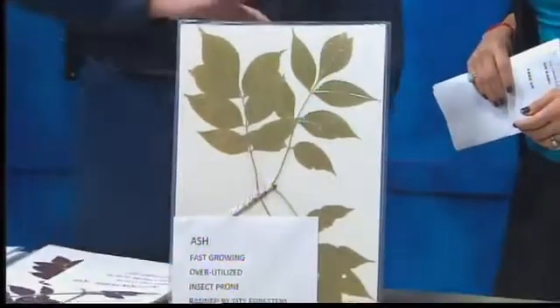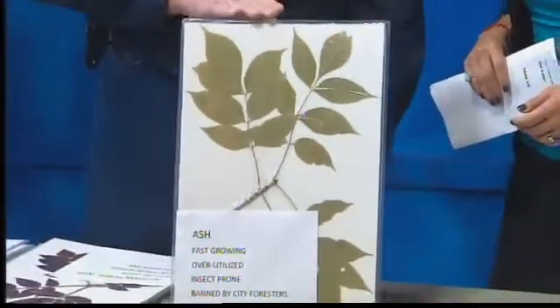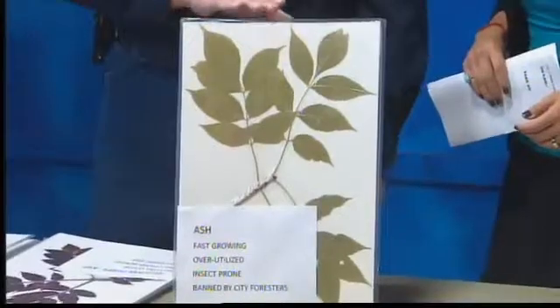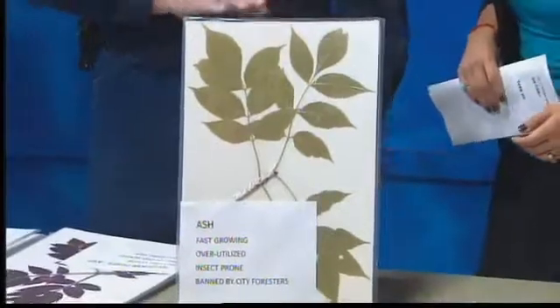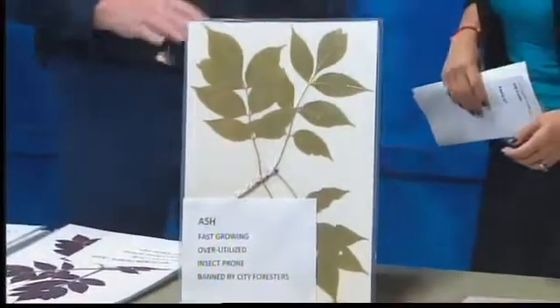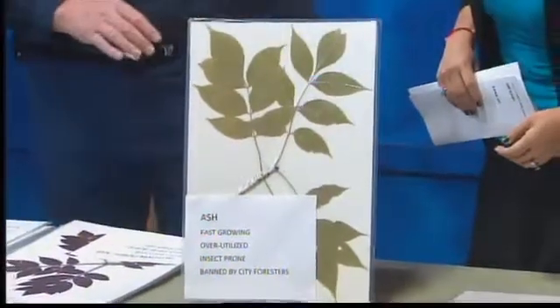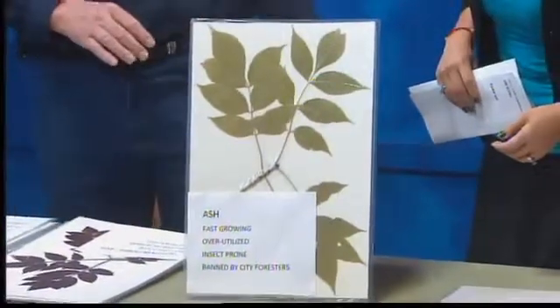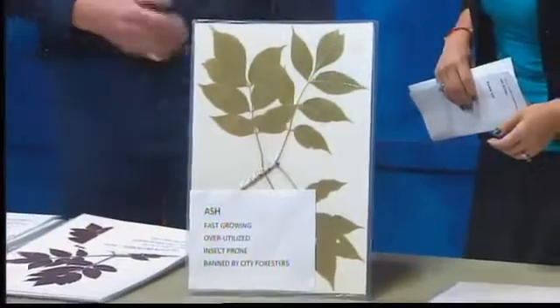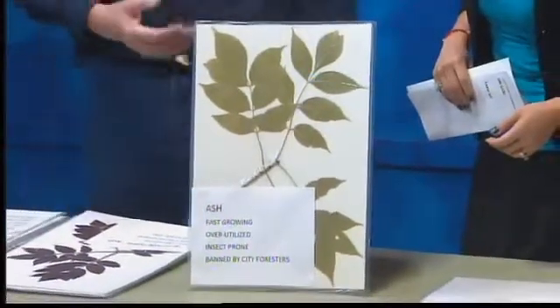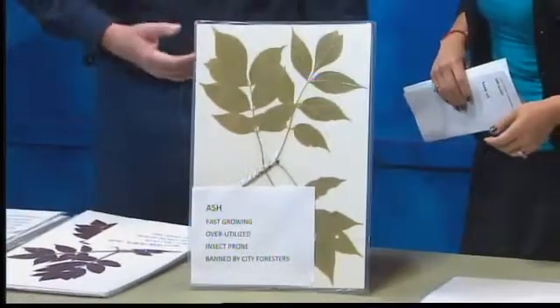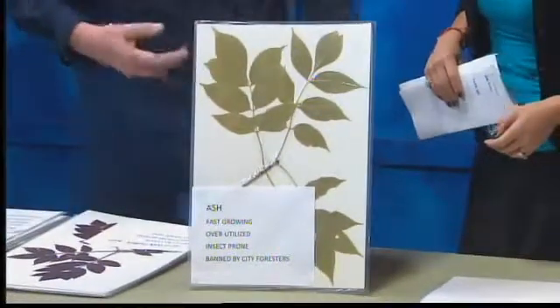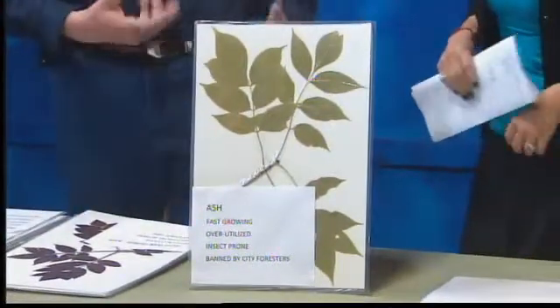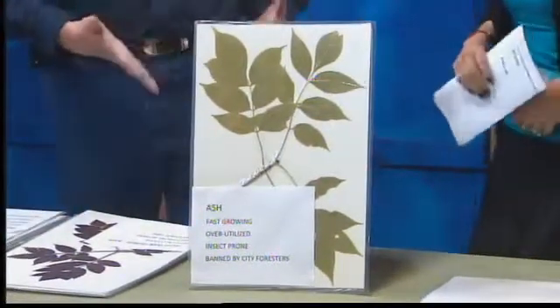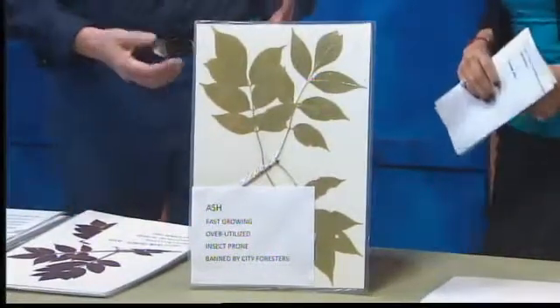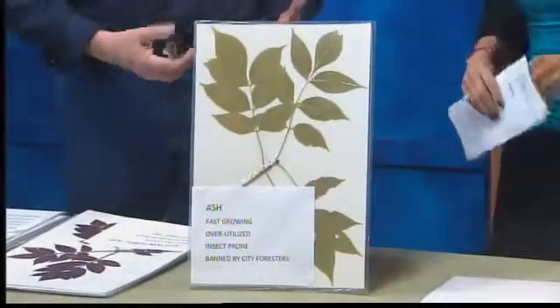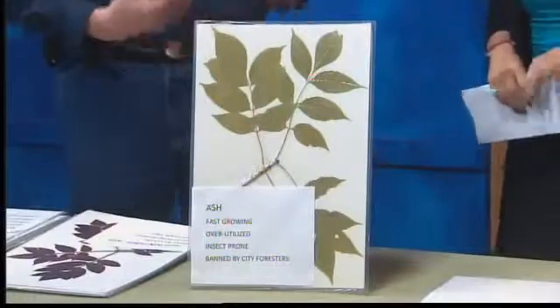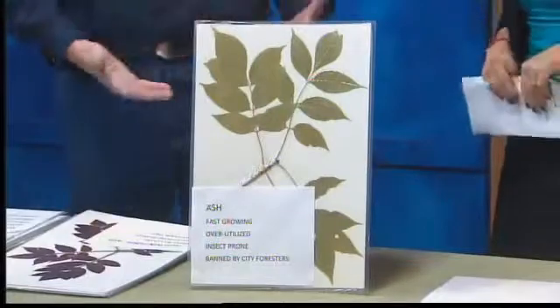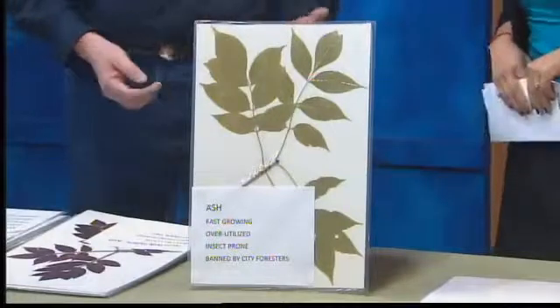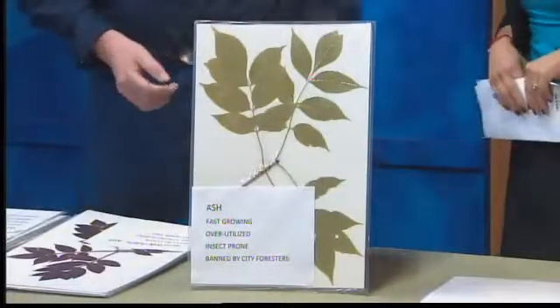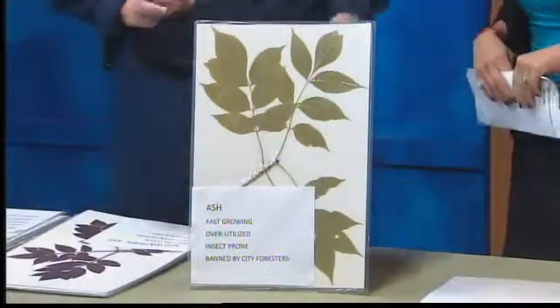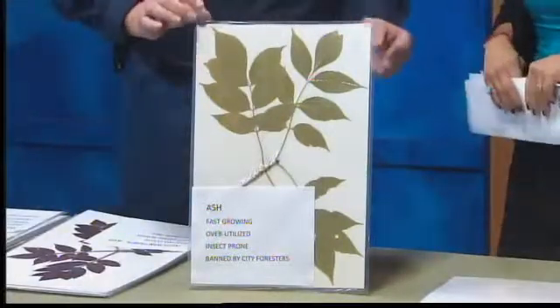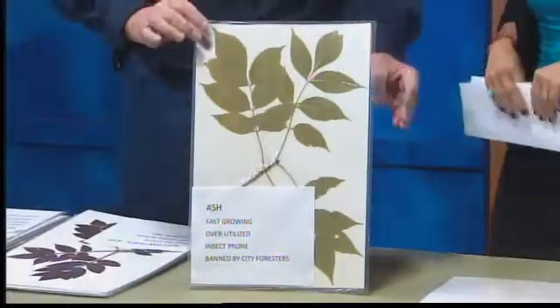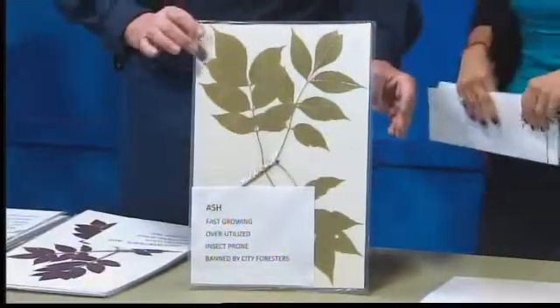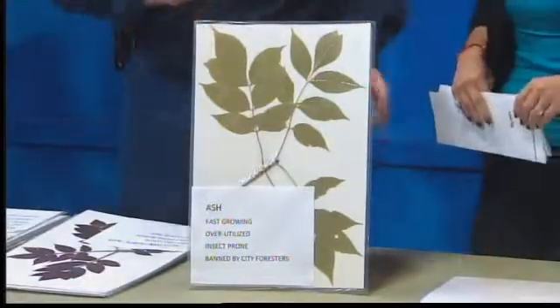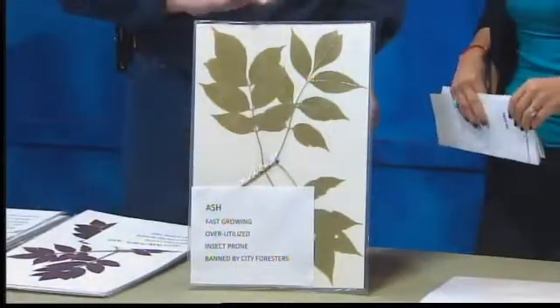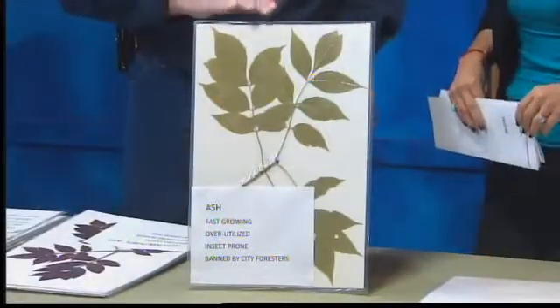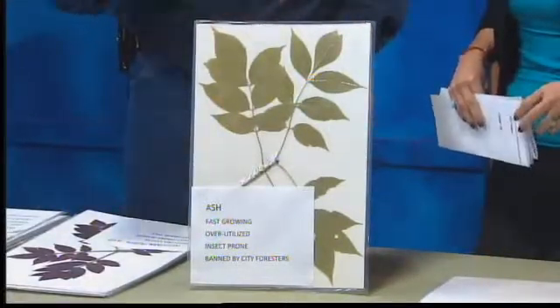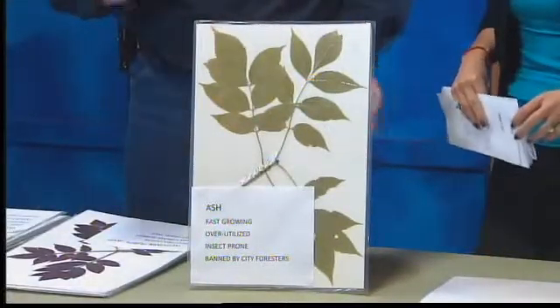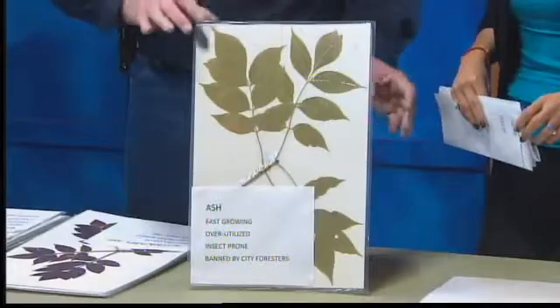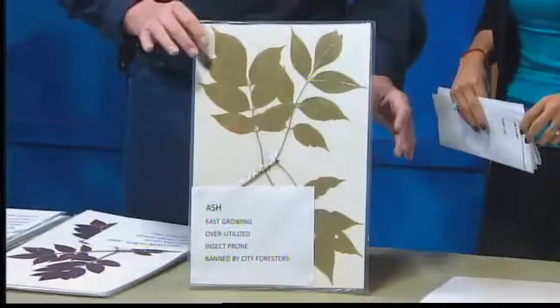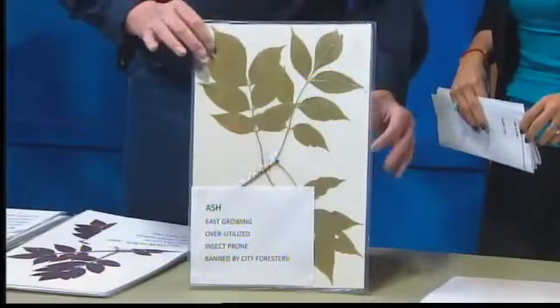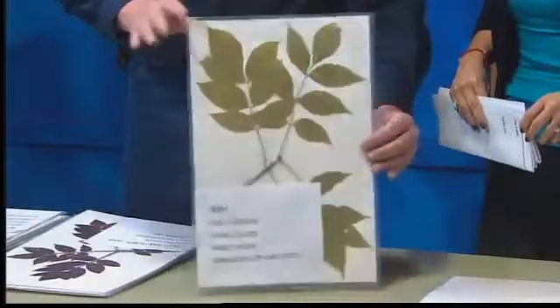One of the trees that's going to be outlawed probably very shortly is the green ash, because of the emerald ash borer. So it's going to be eliminated — you probably won't be able to buy that. Good thing, too; it's overplanted and widely too much in use.